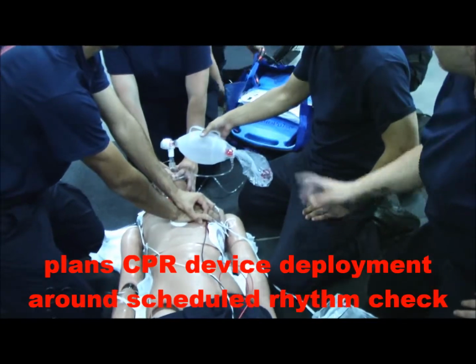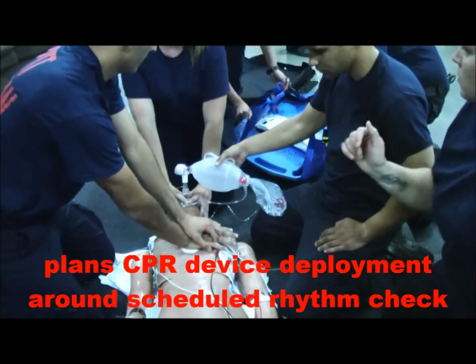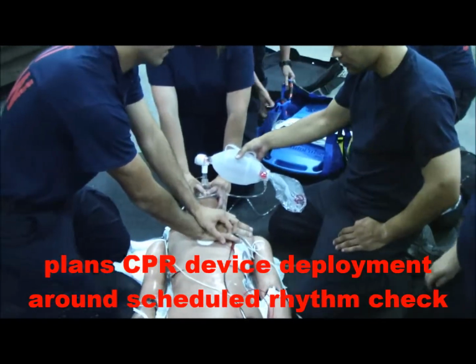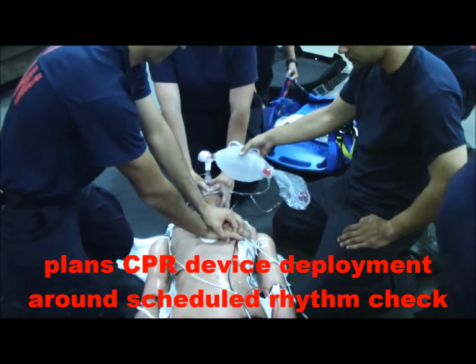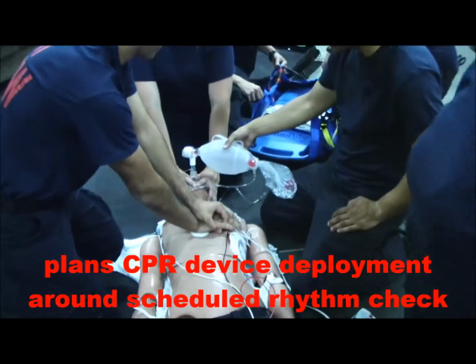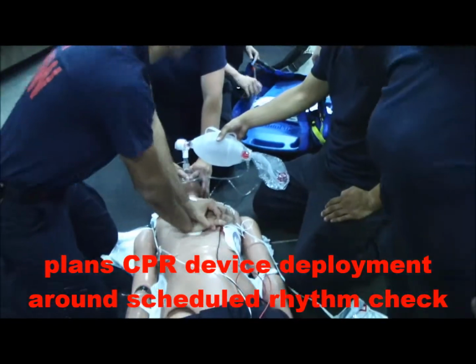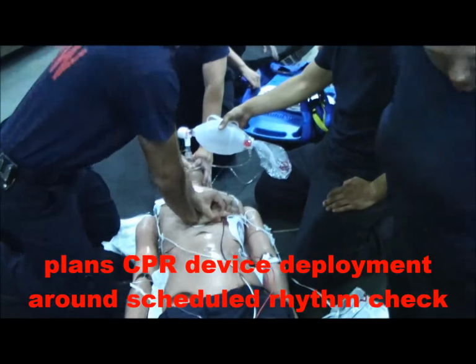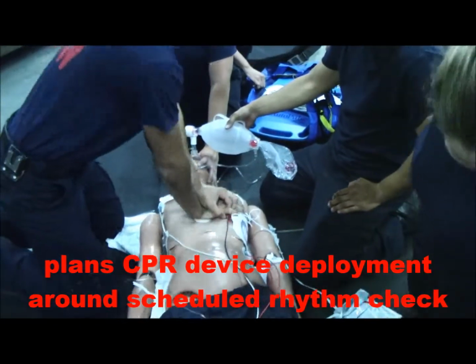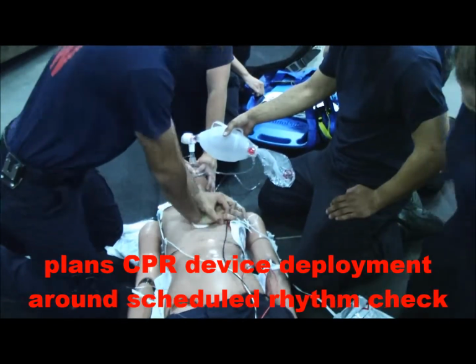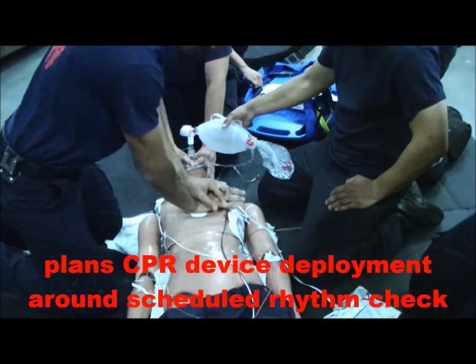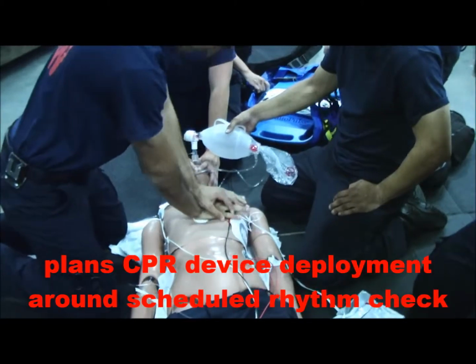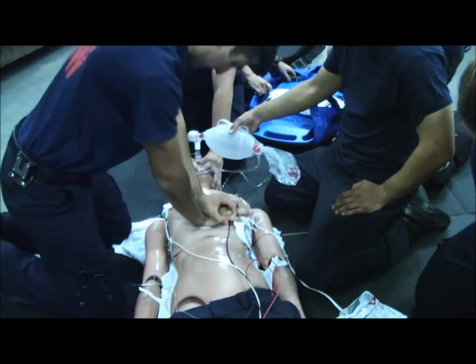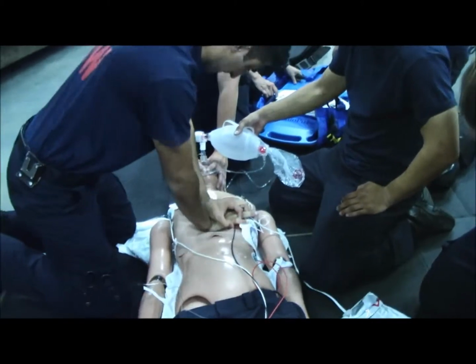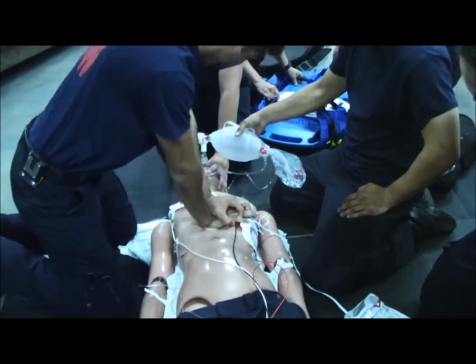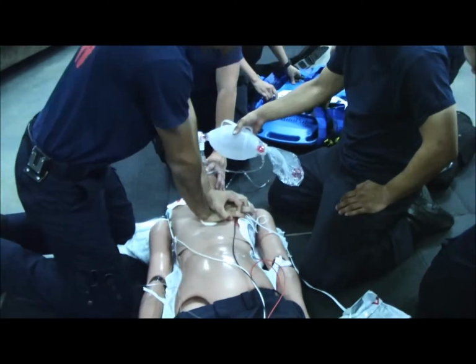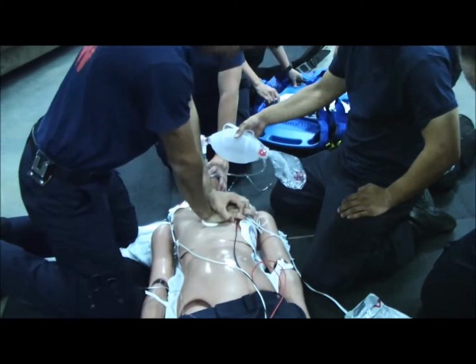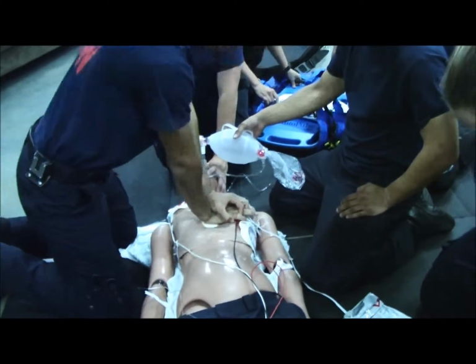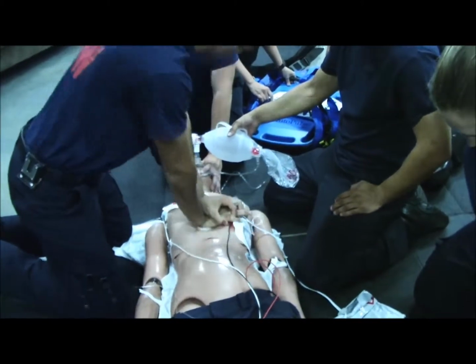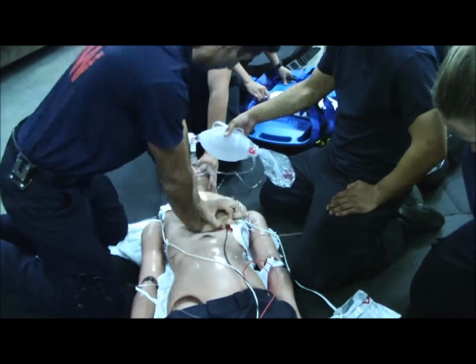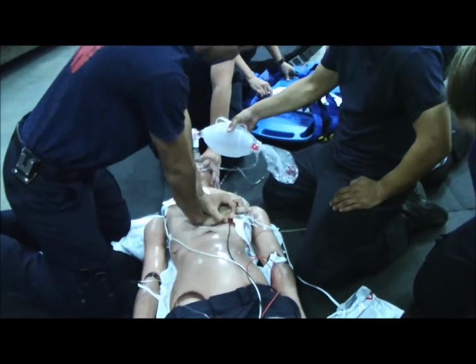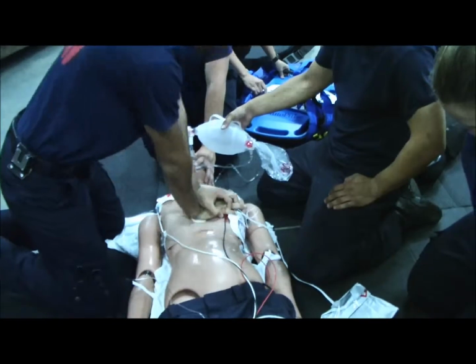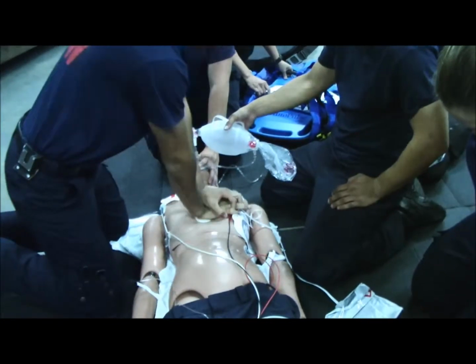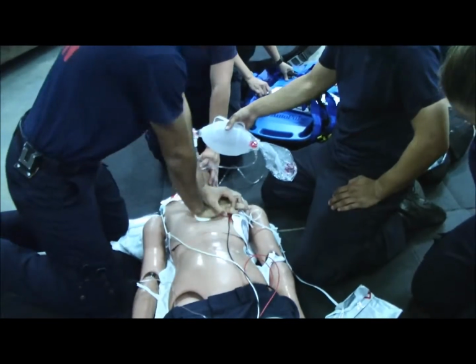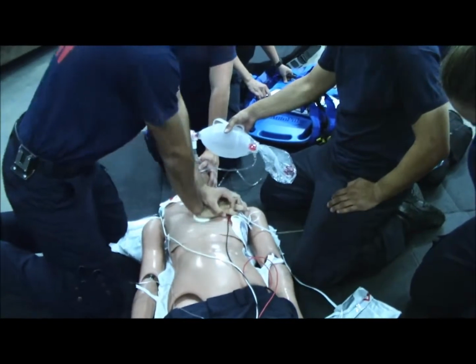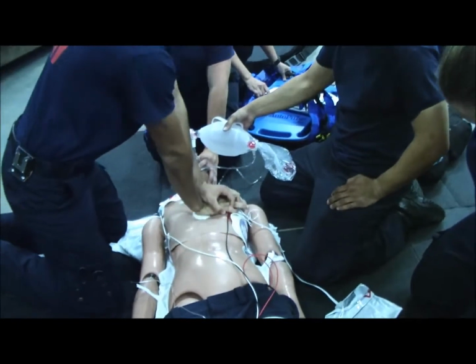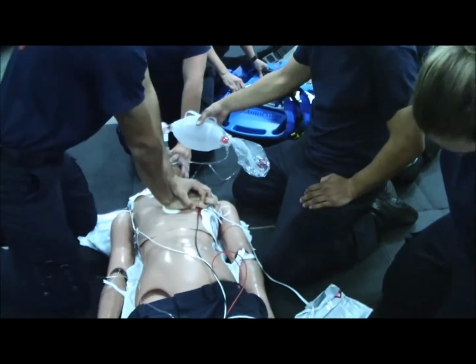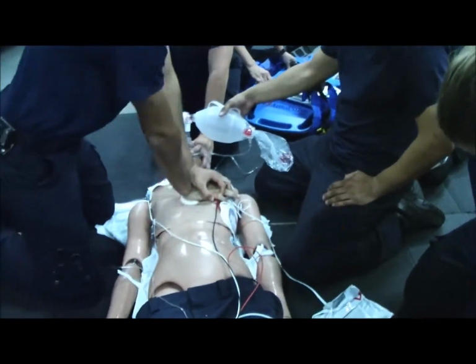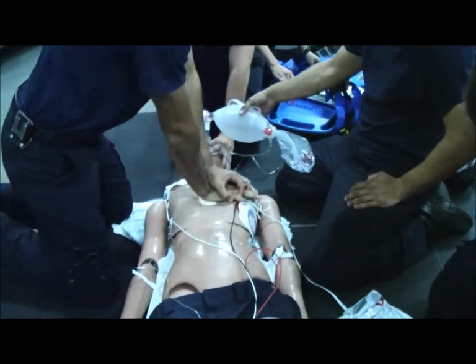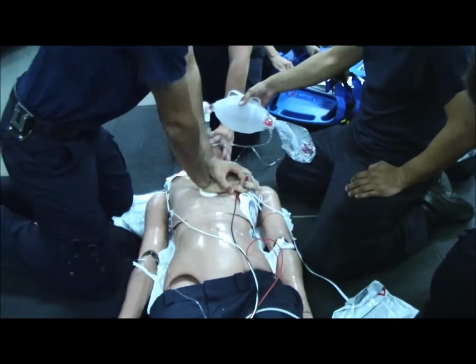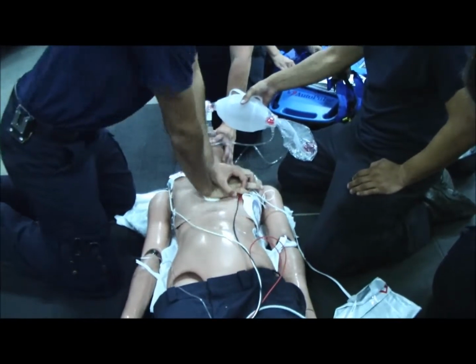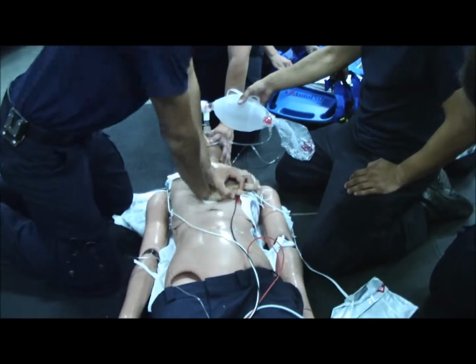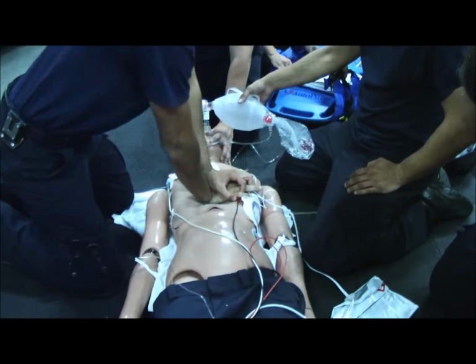After this one we'll go ahead and analyze rhythm, have them switch out. 3, 4, 5, 6, 7, 8, 9, 10, 11, 12, 14, 15, 16, 17, 18, 19, 20, 22, 23, 24, 25, 26, 27, 28, 29, 30.